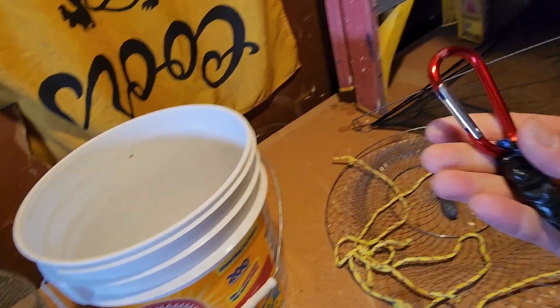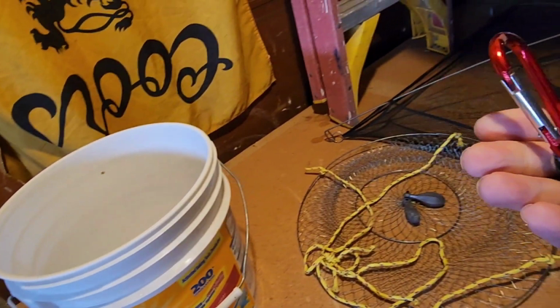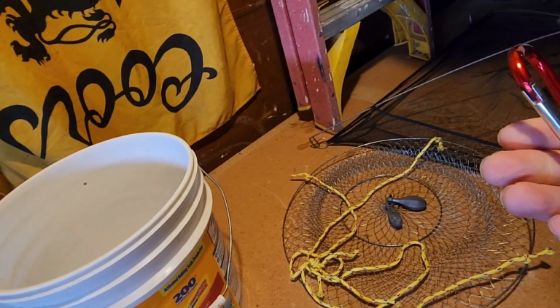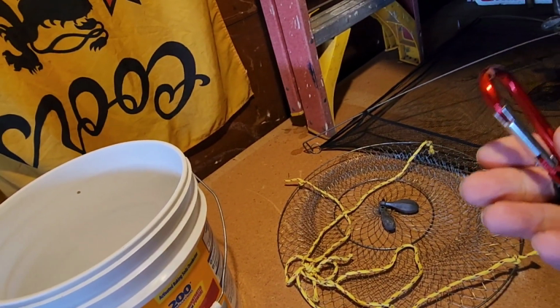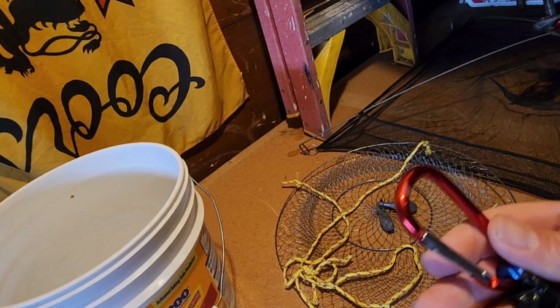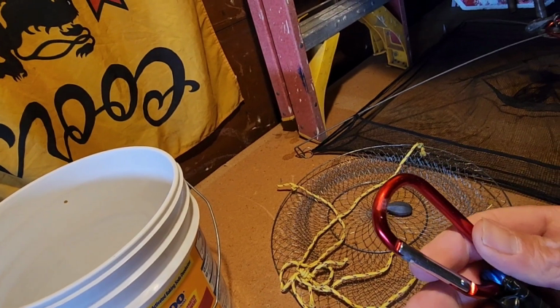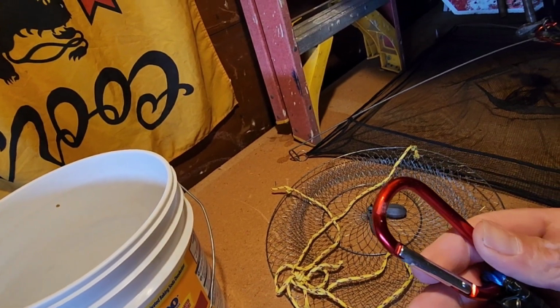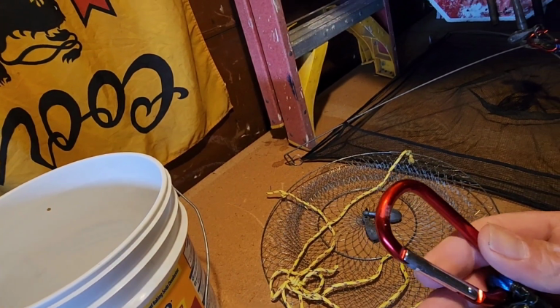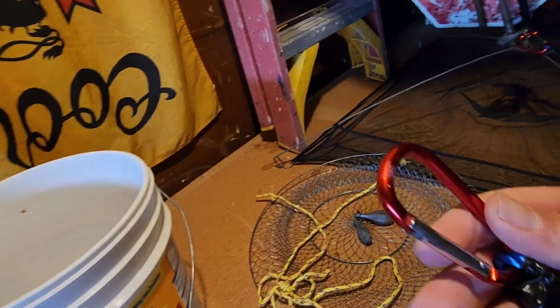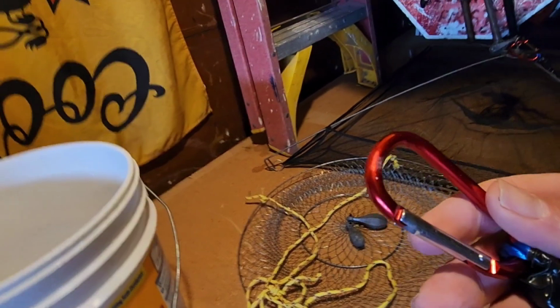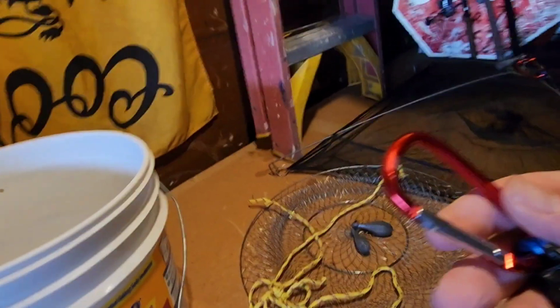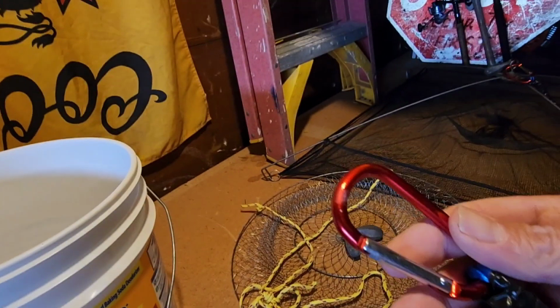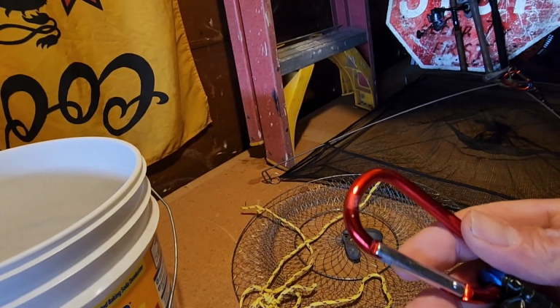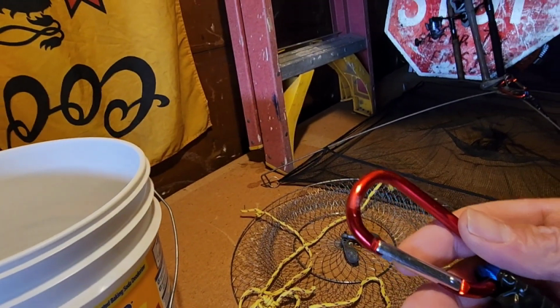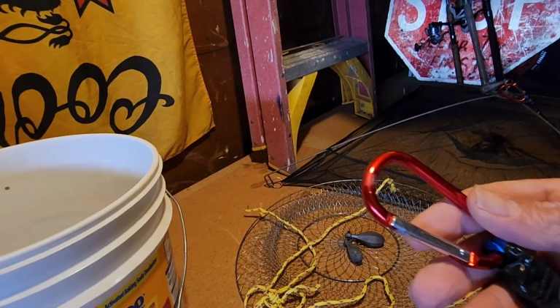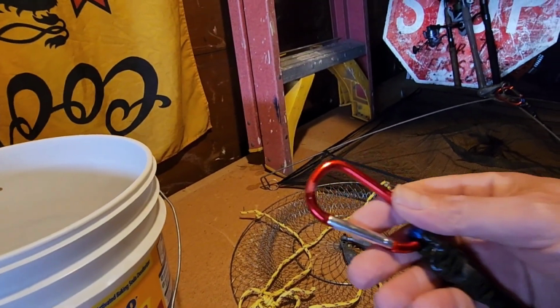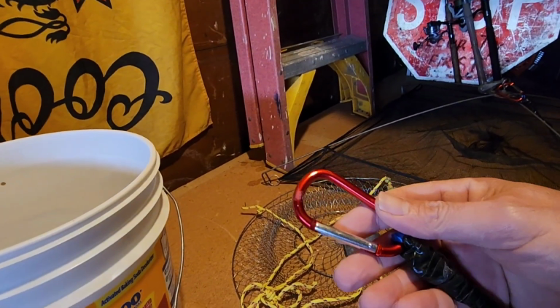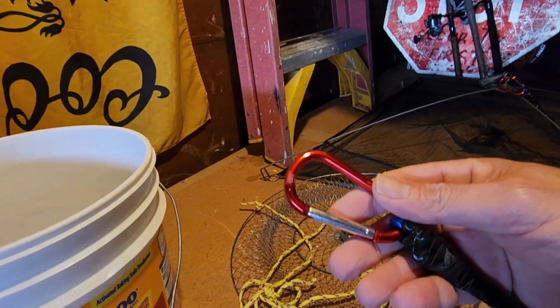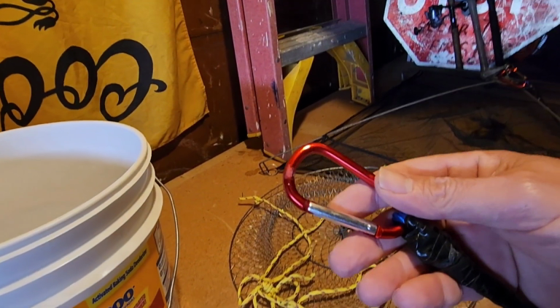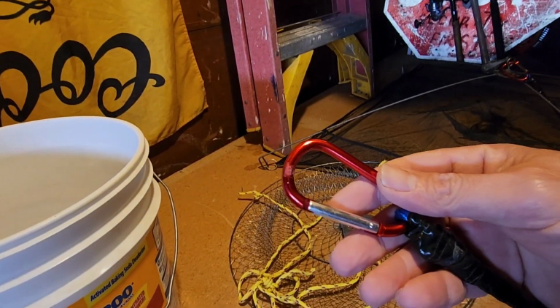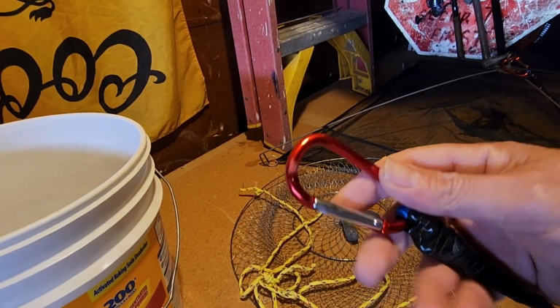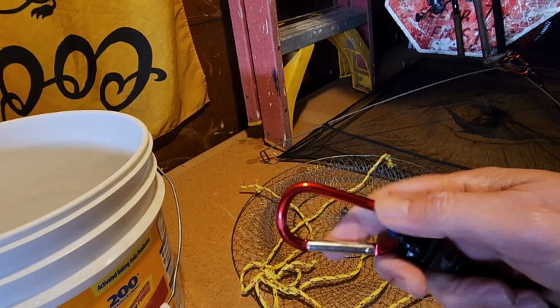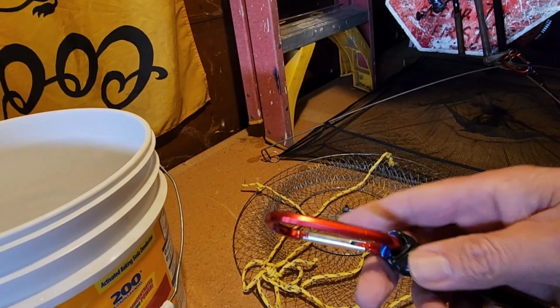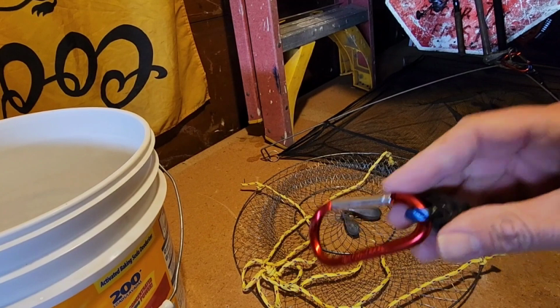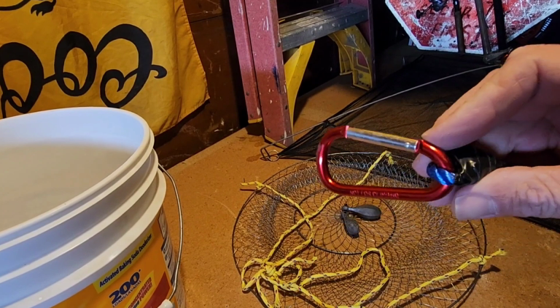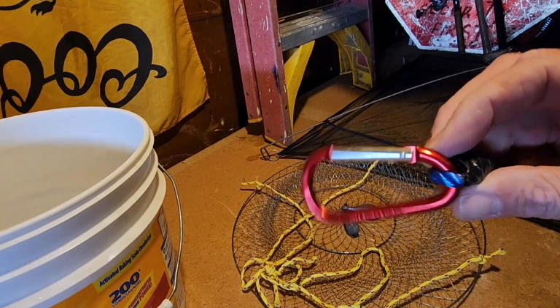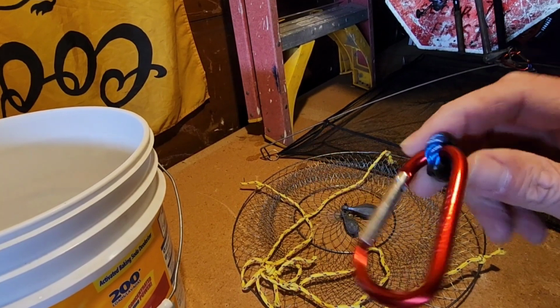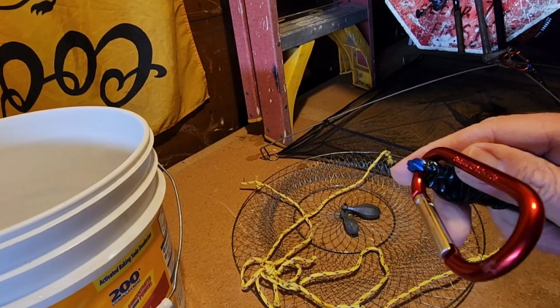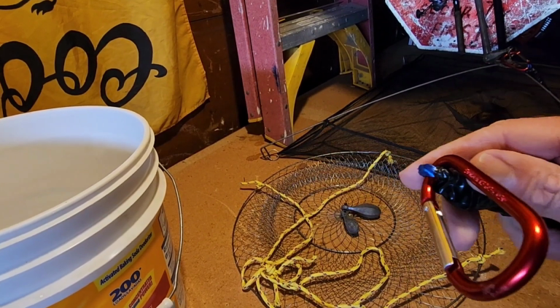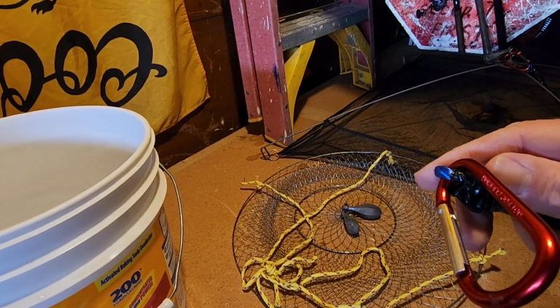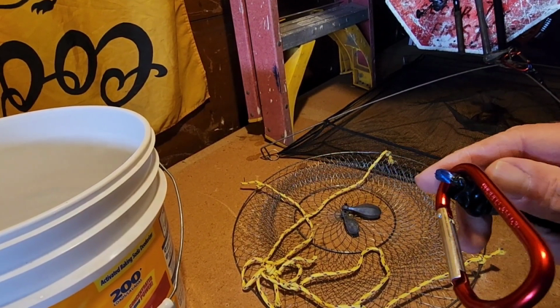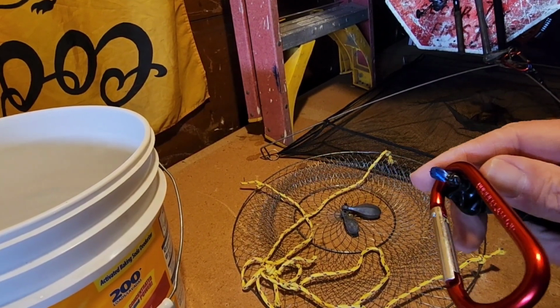When I'm done I rinse it off and keep it up here. This is my $10 fishing pier hack from Harbor Freight — hope you enjoyed.